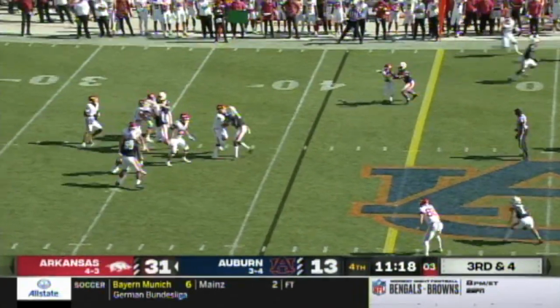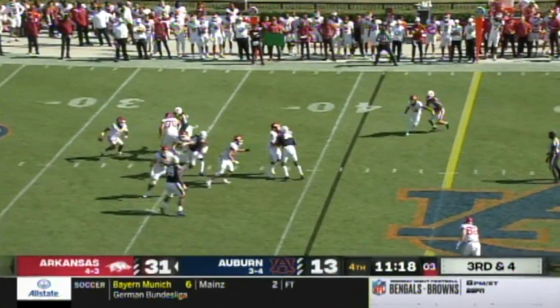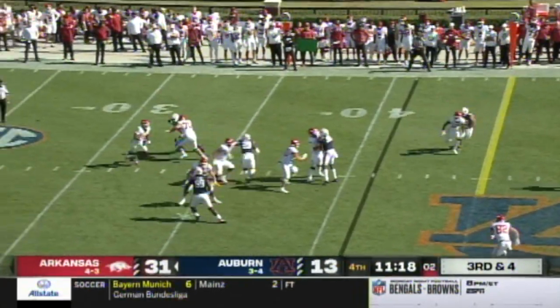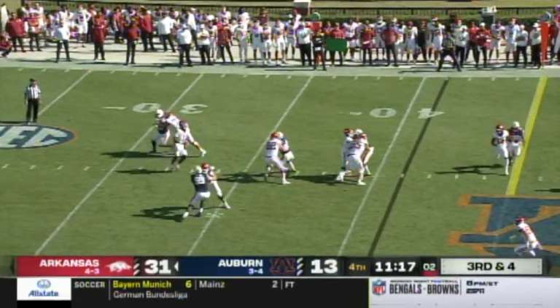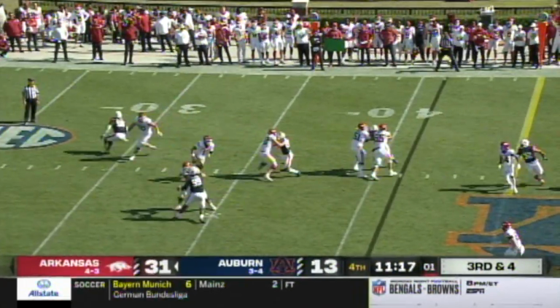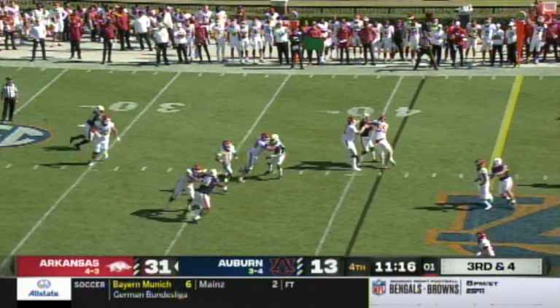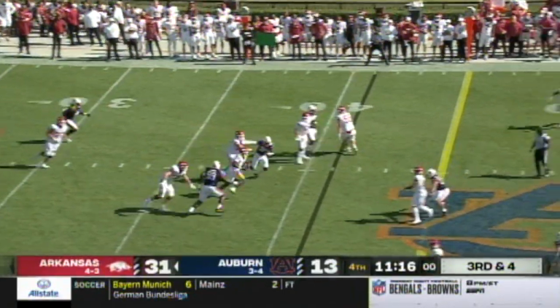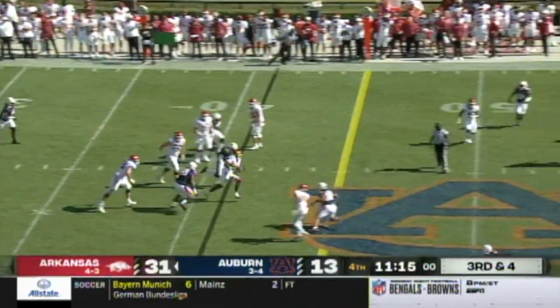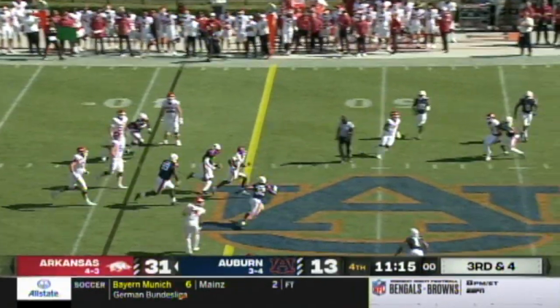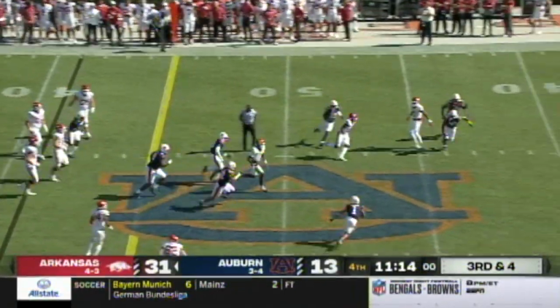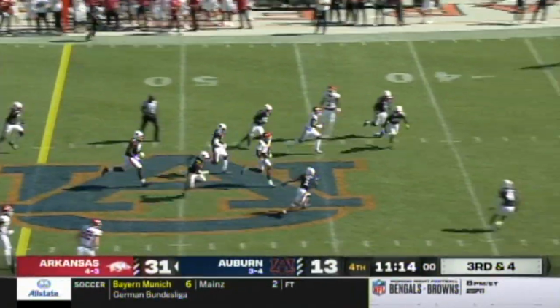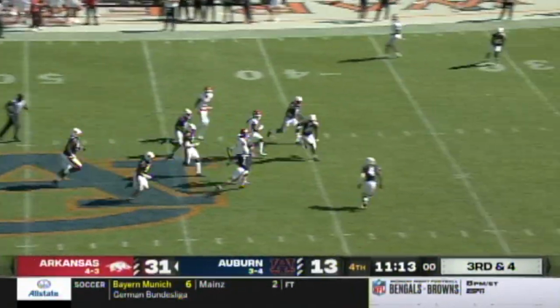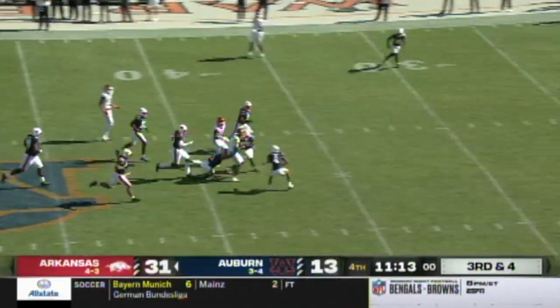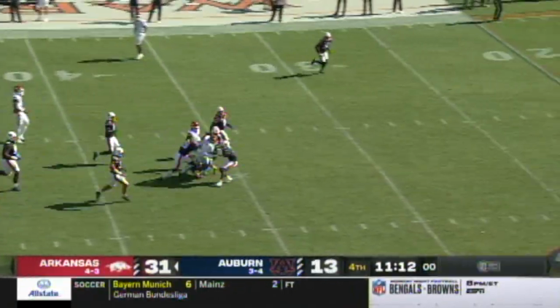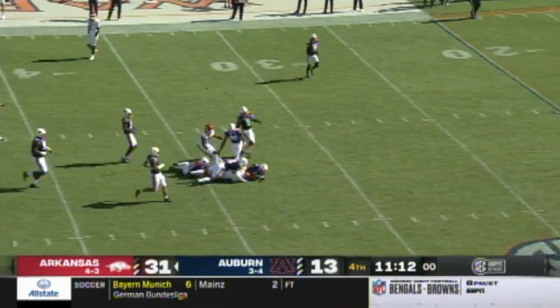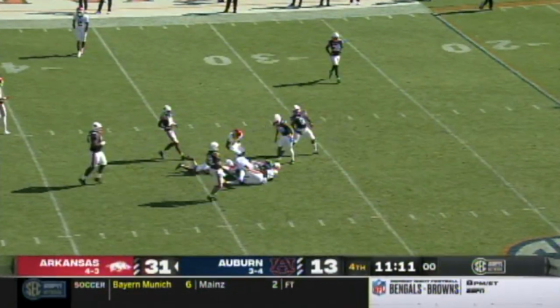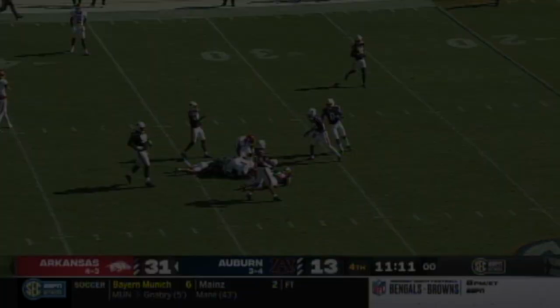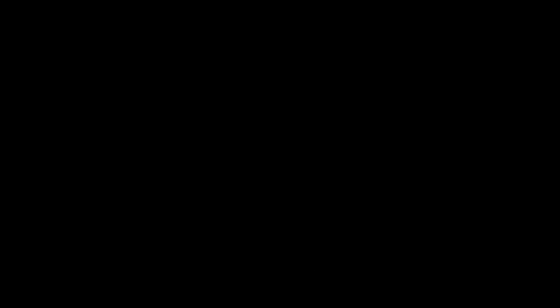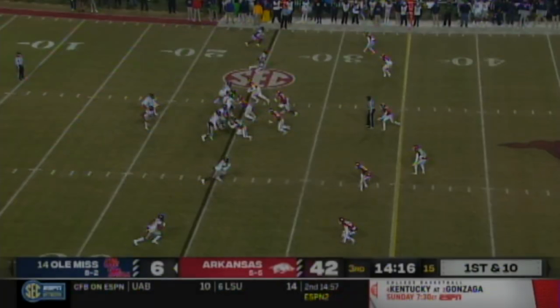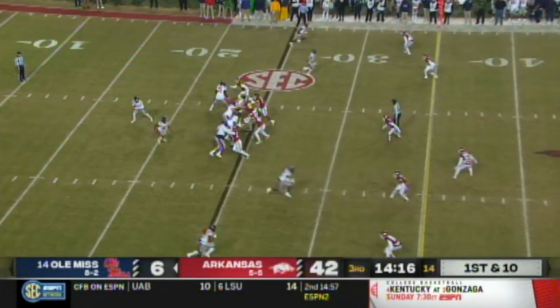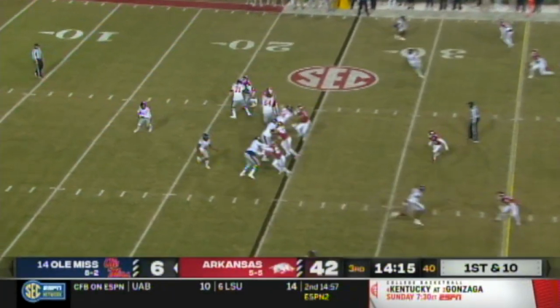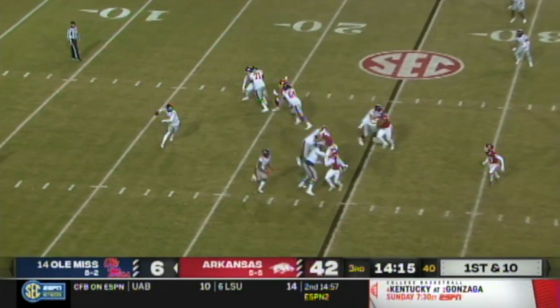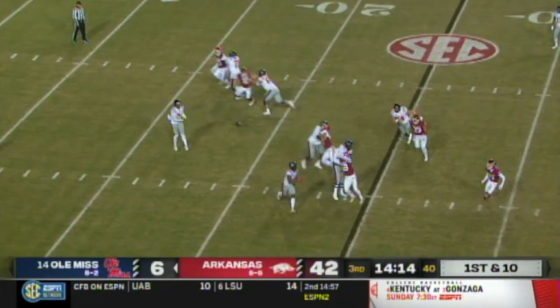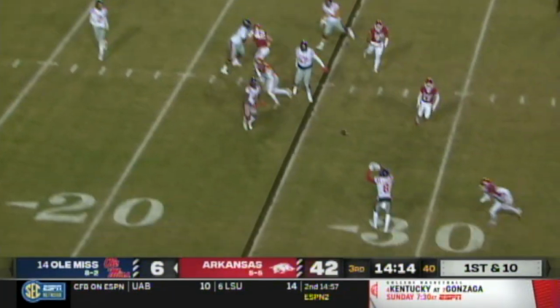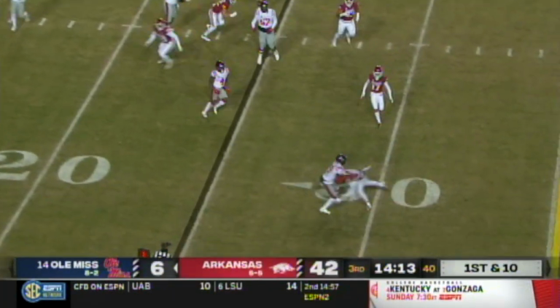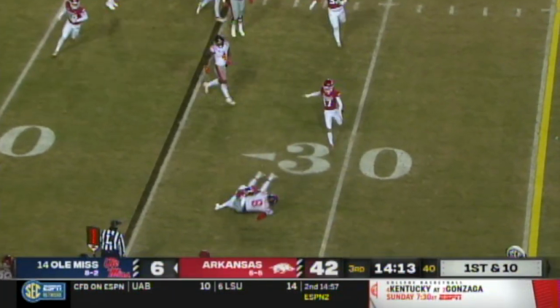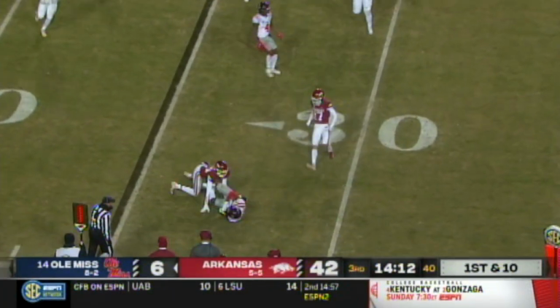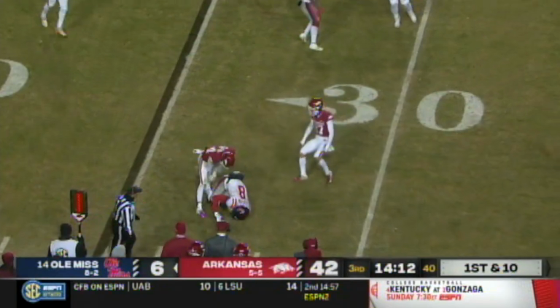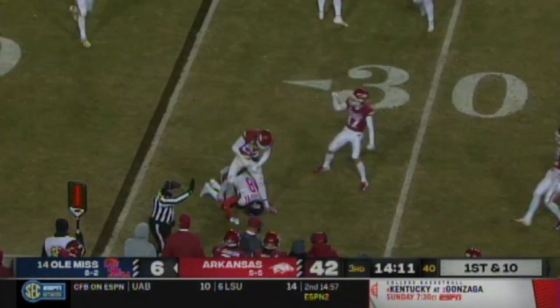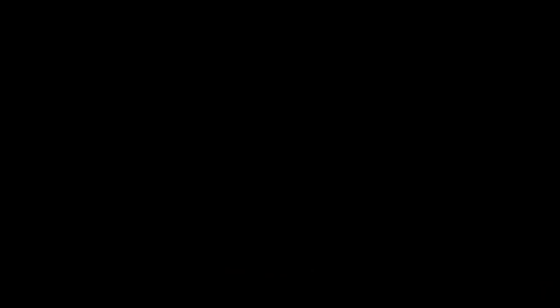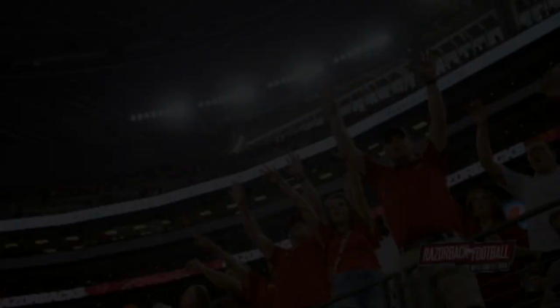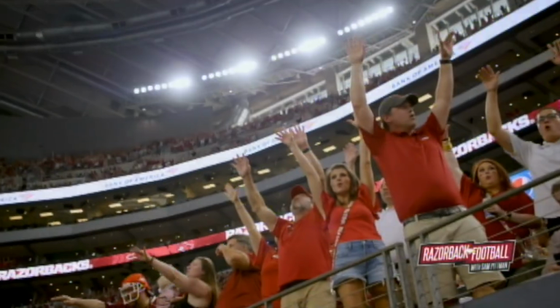He needs a little bit of room to run it, takes off for a big game down to the 35-yard line. Pick up a four in the completion but an immediate hit.